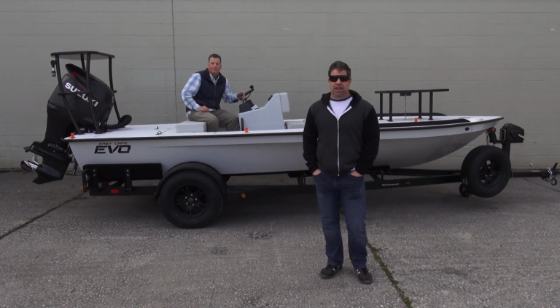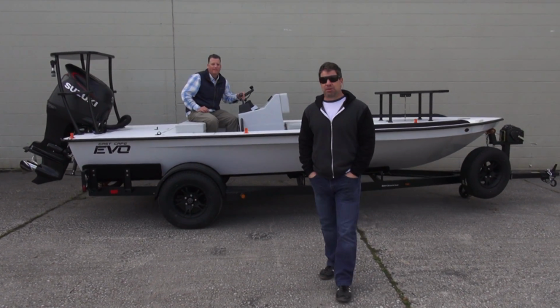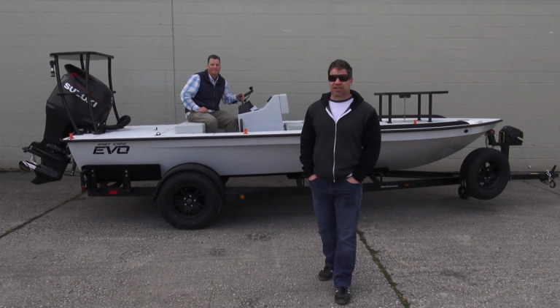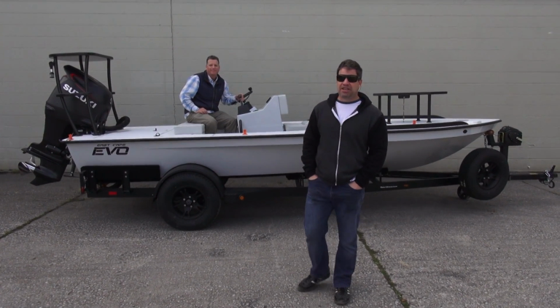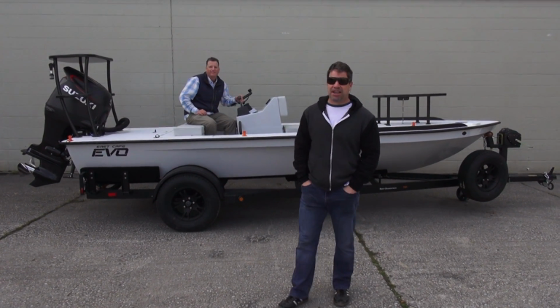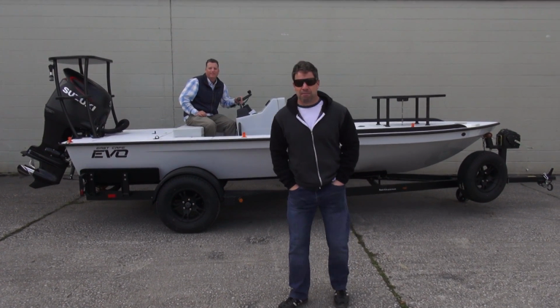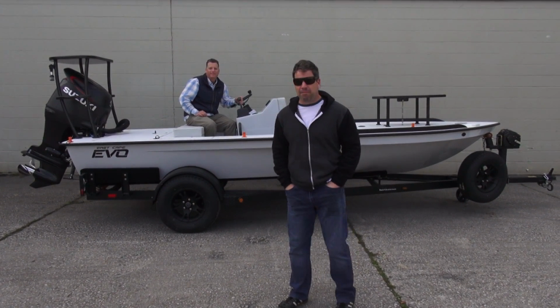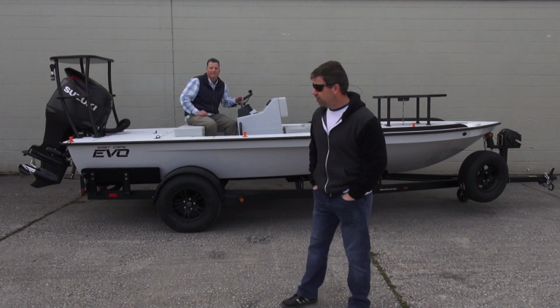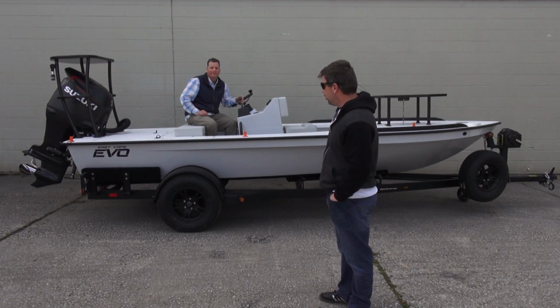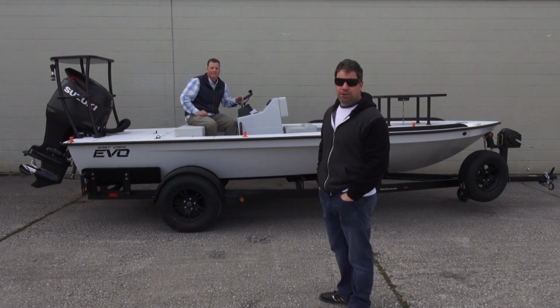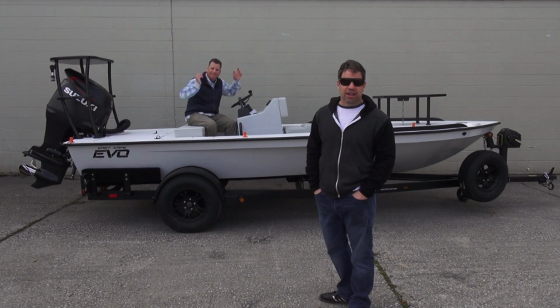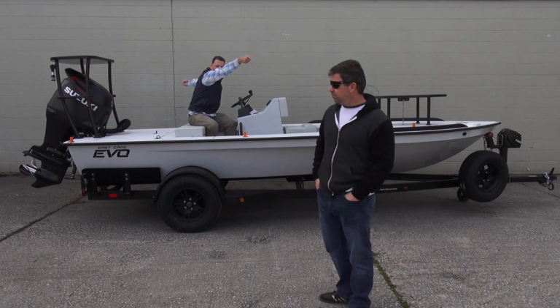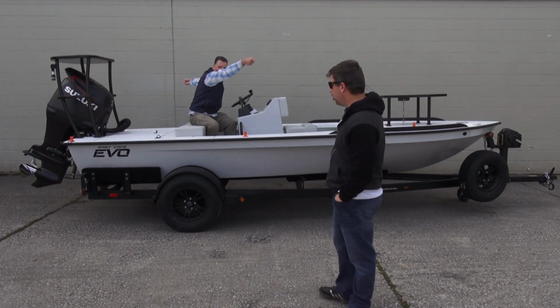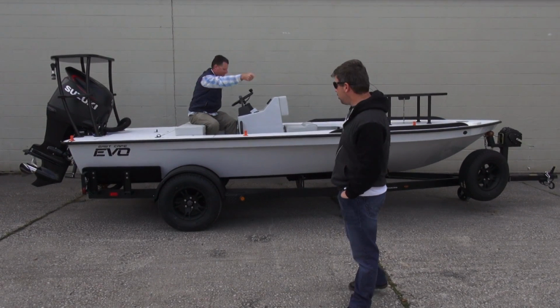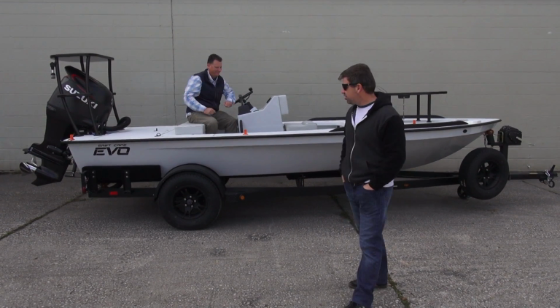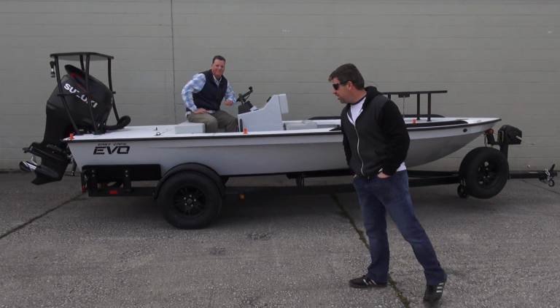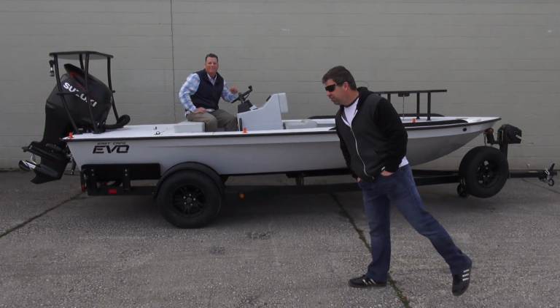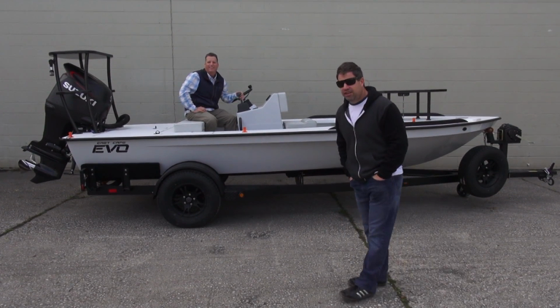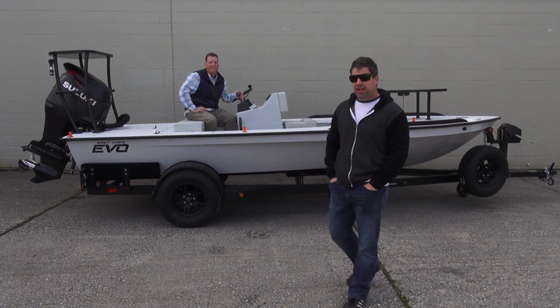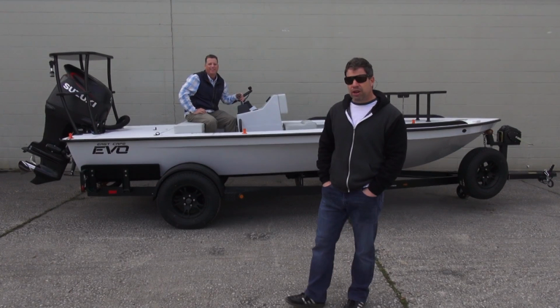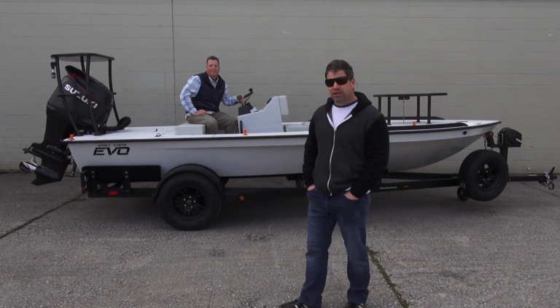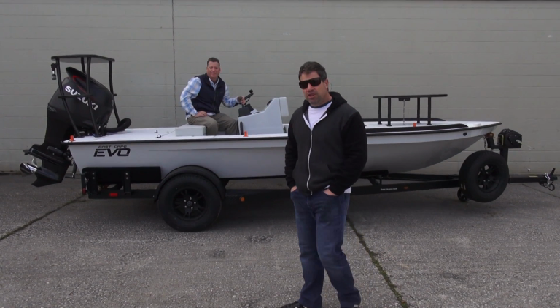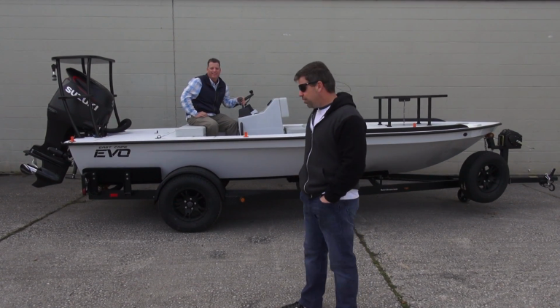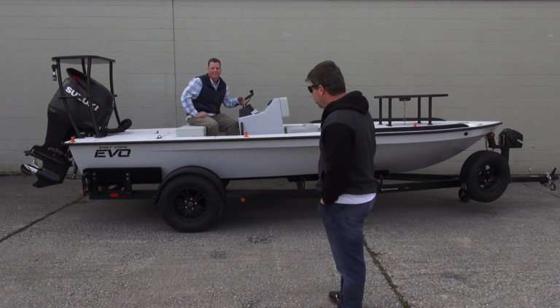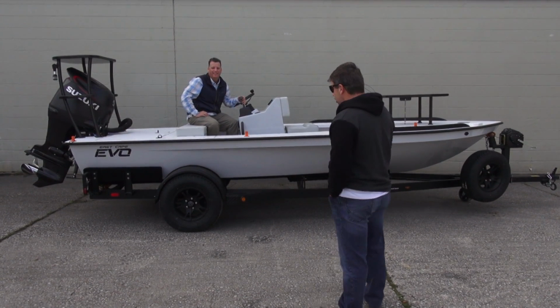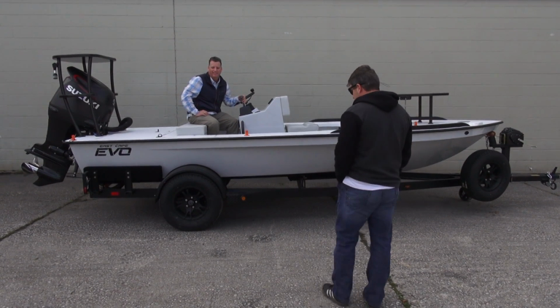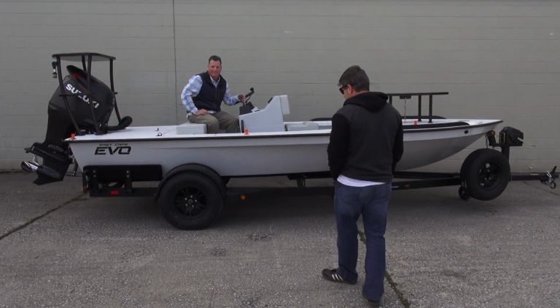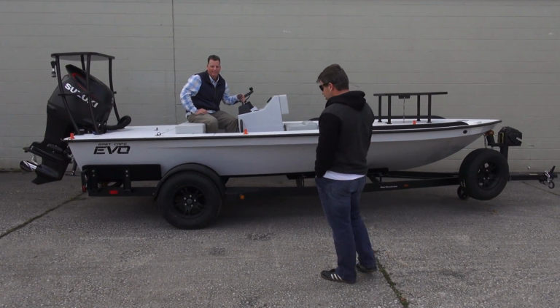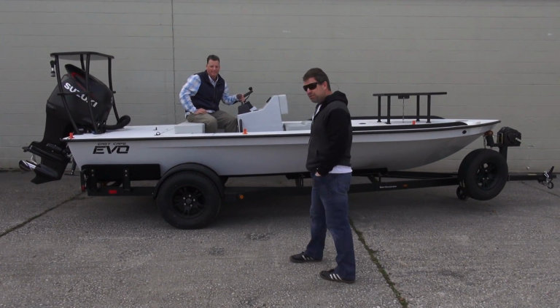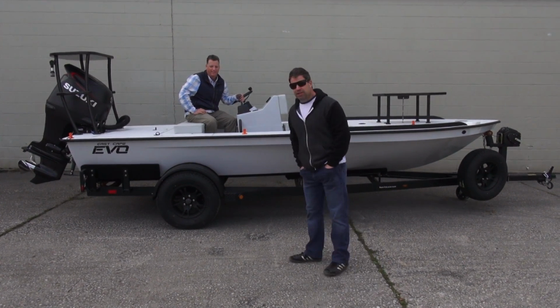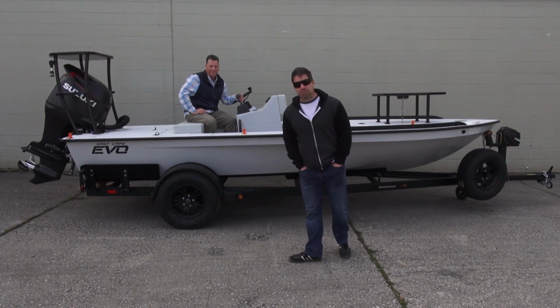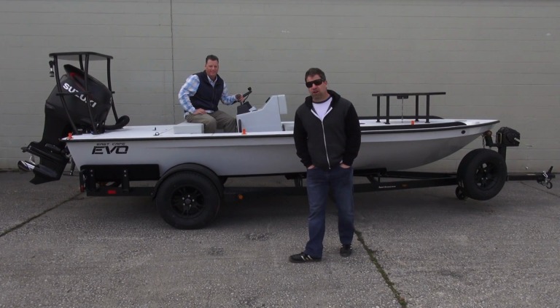Hey guys, what's going on? It's Kevin, East Cape Skiffs. Behind me, got two good things. First of all, a 2016 Evo with a really well-known captain, Captain Bruce Chard.